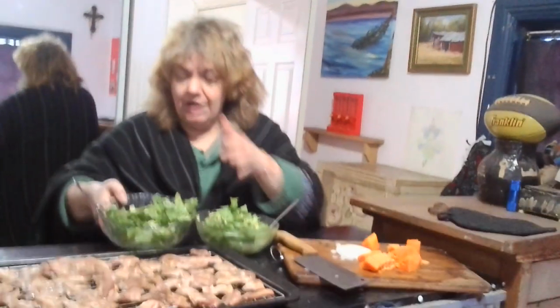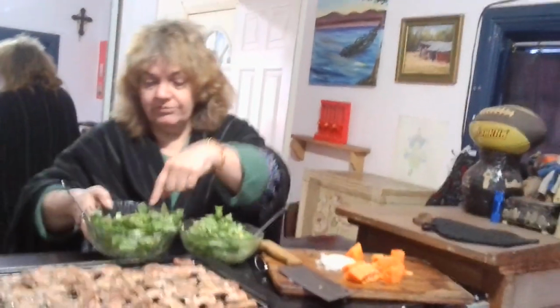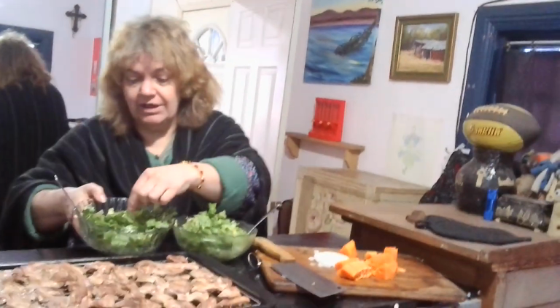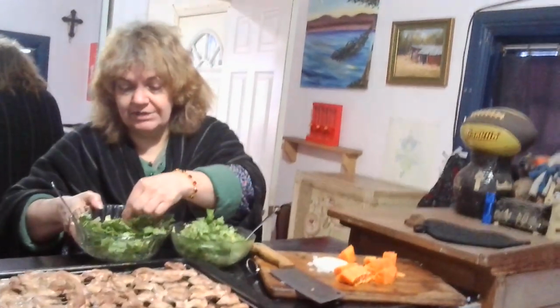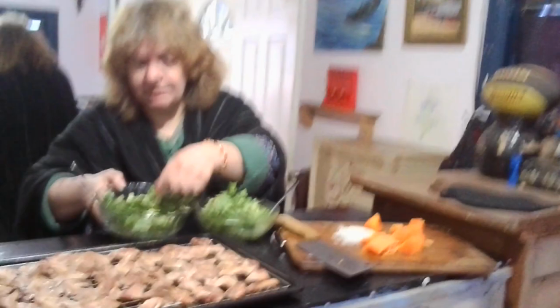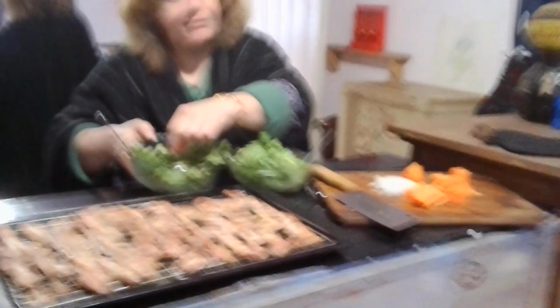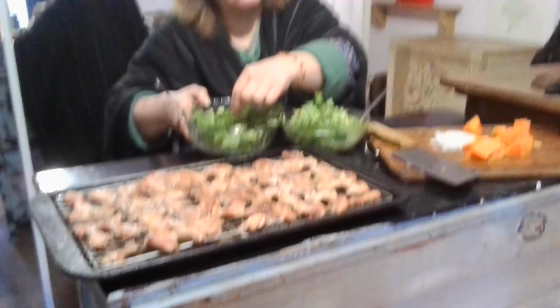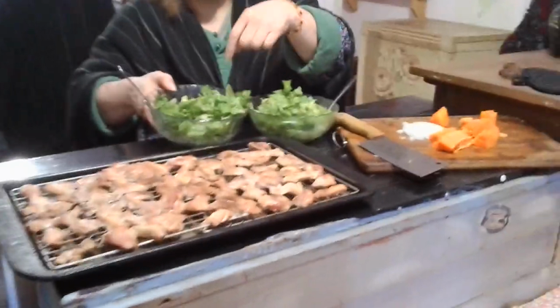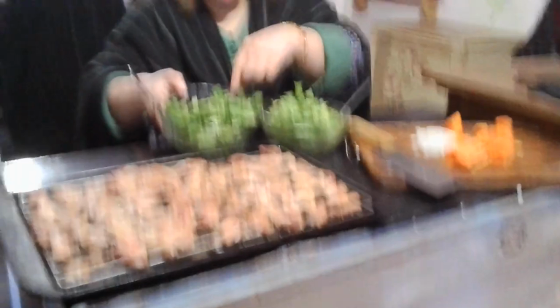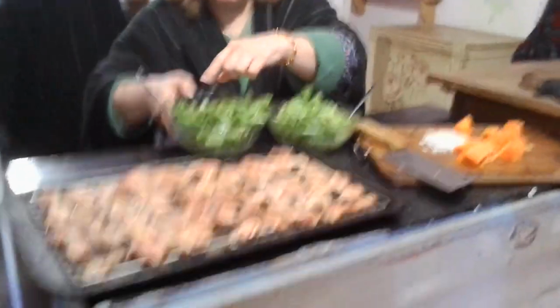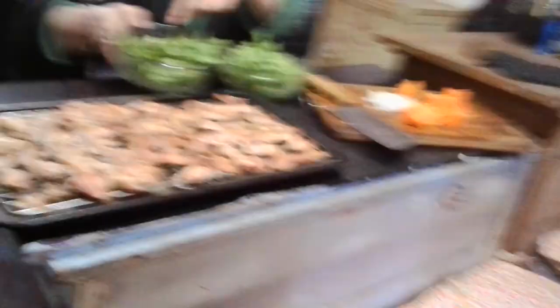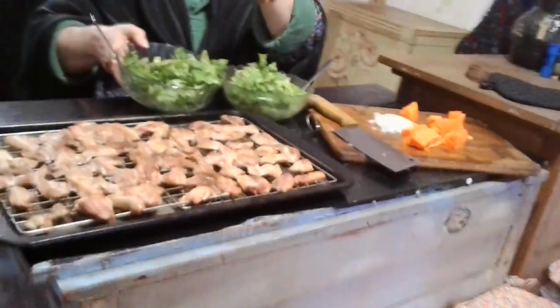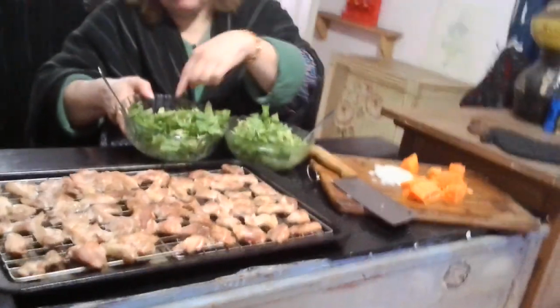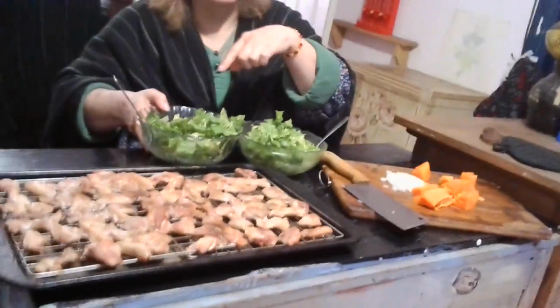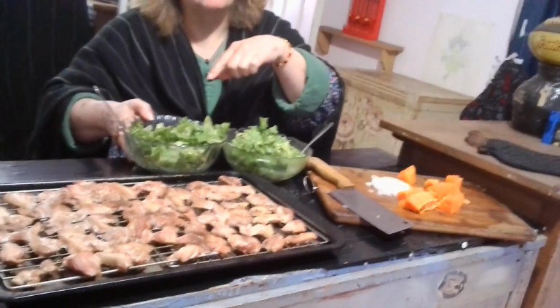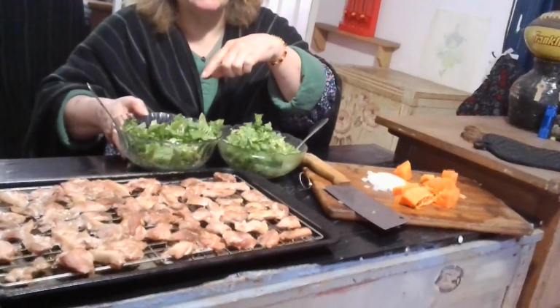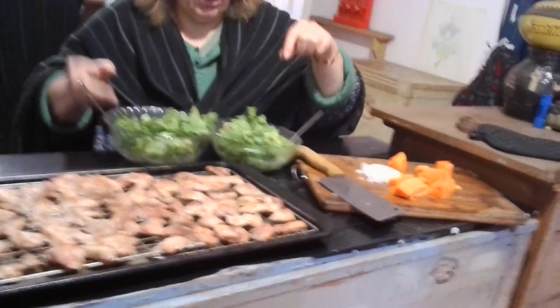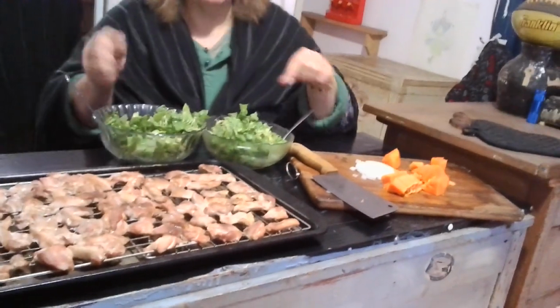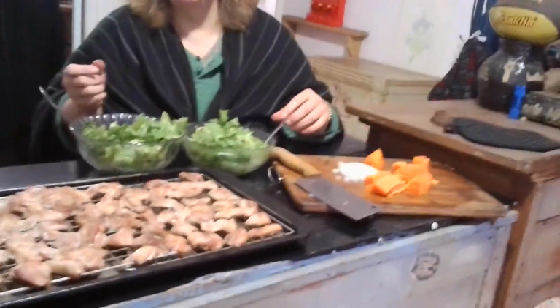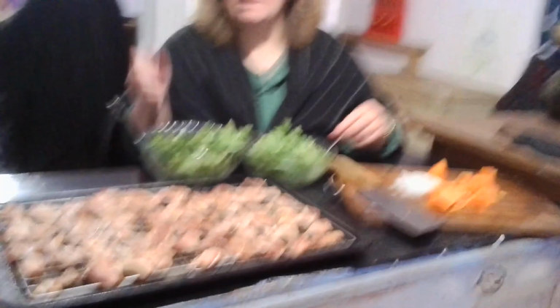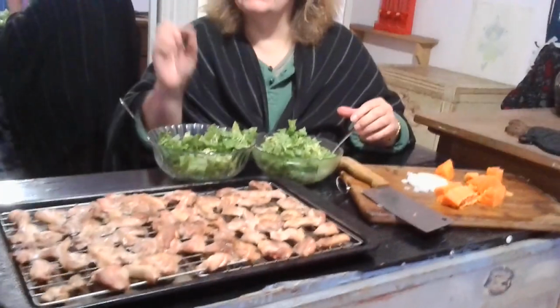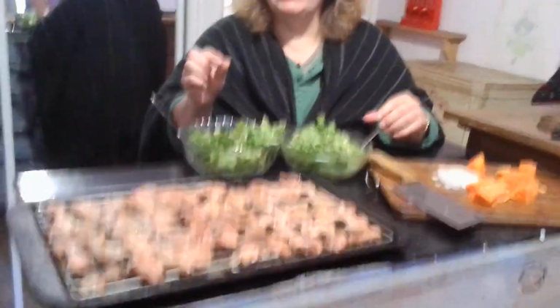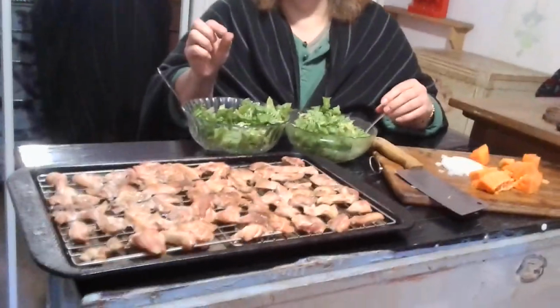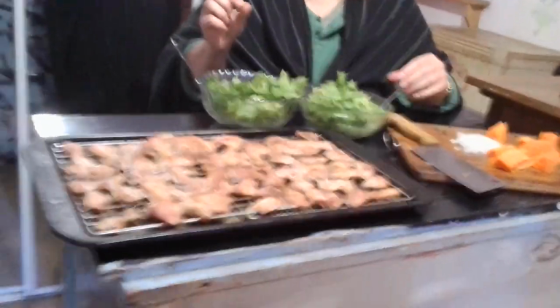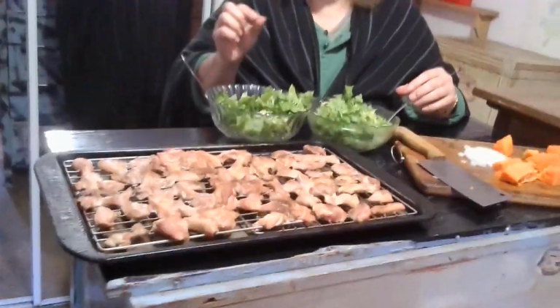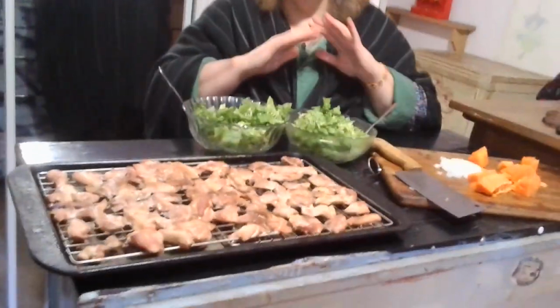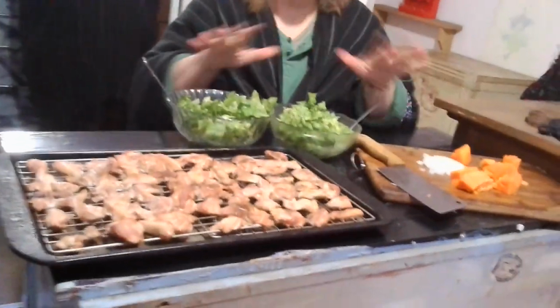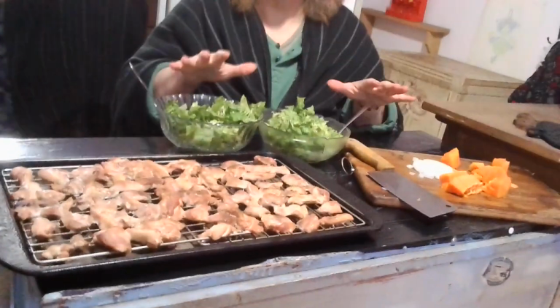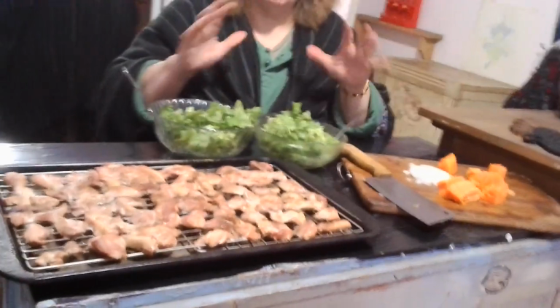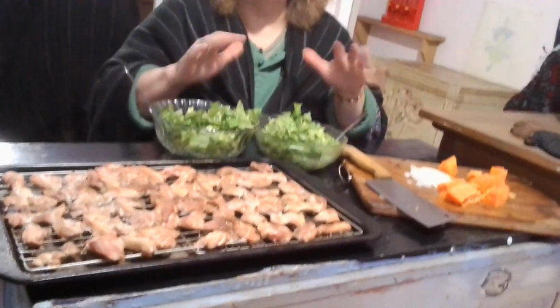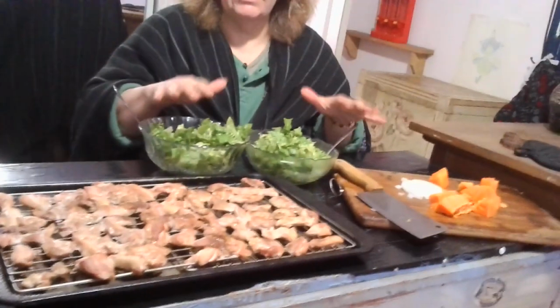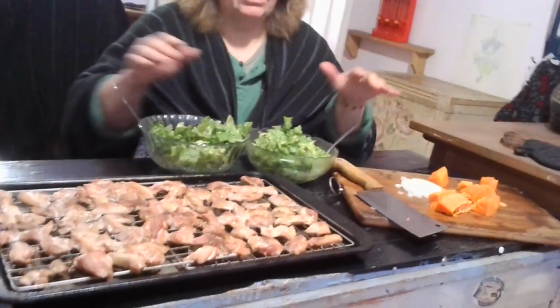We have three different kinds of greens in here. We have romaine lettuce, we have iceberg lettuce, and we have frizzal, which frizzal is really good. It's a little bitter, but it's always around in spring. We have lots and lots of it — we use it a lot.